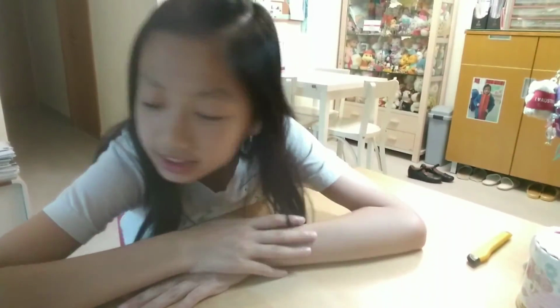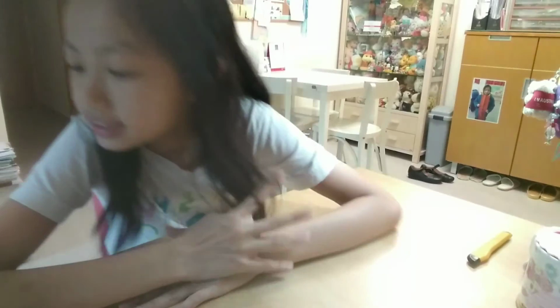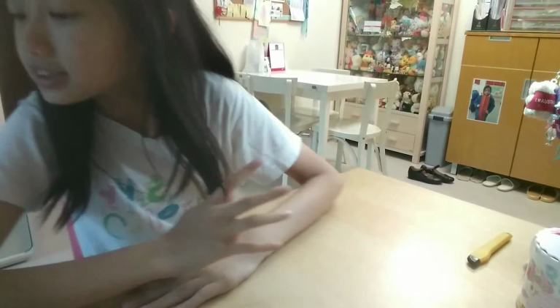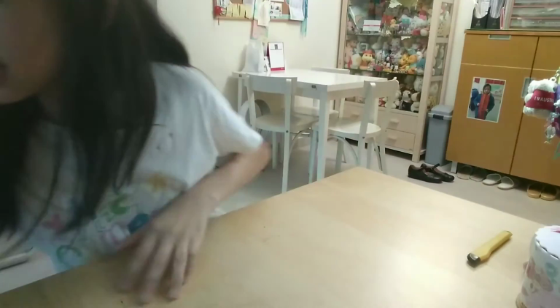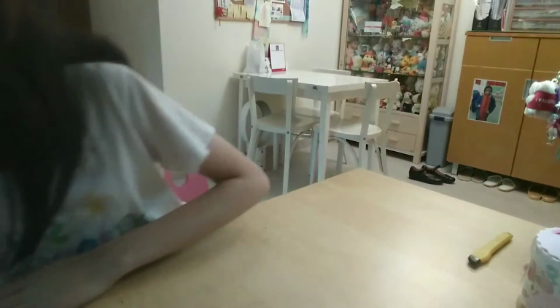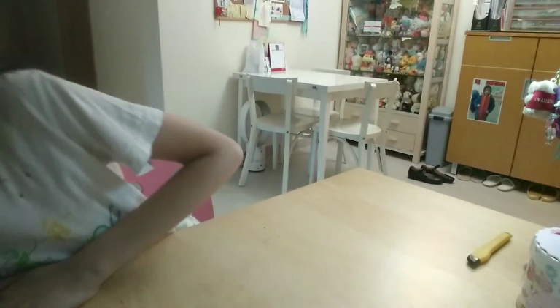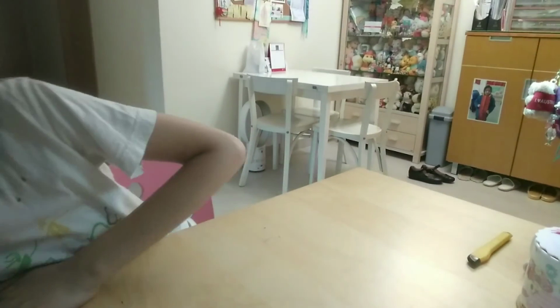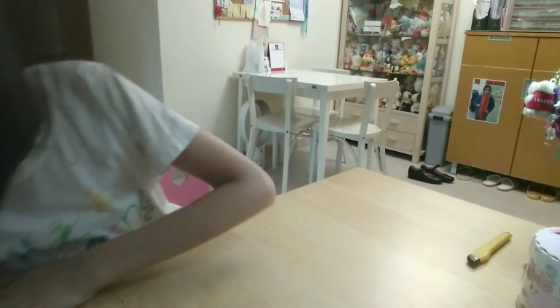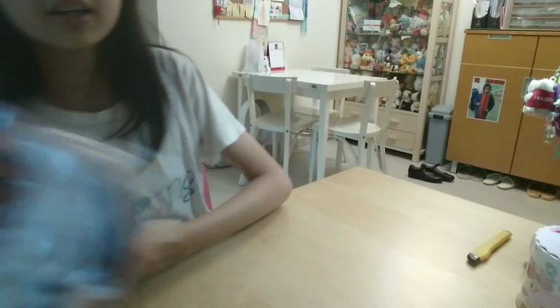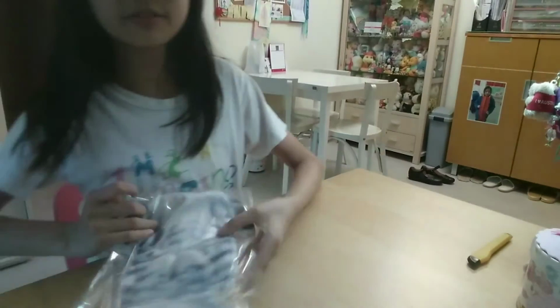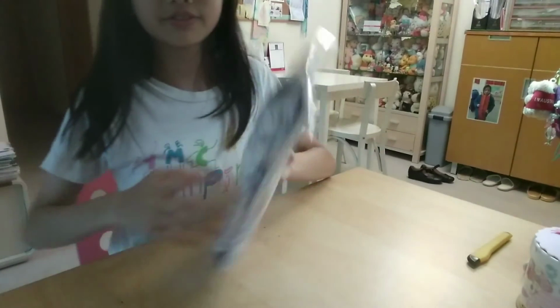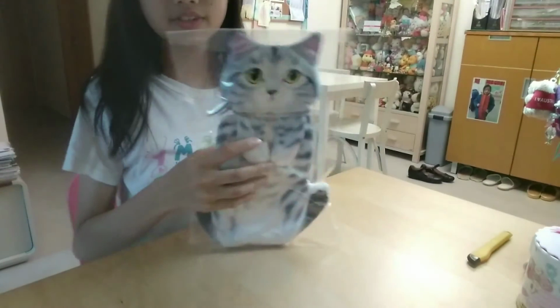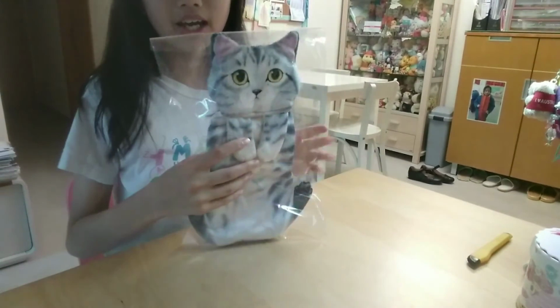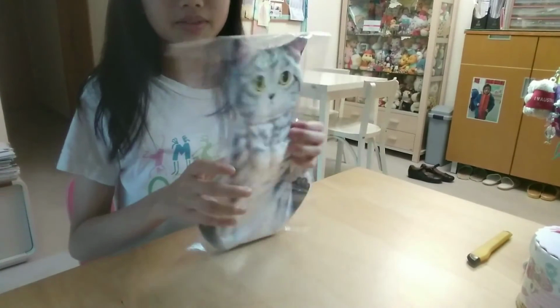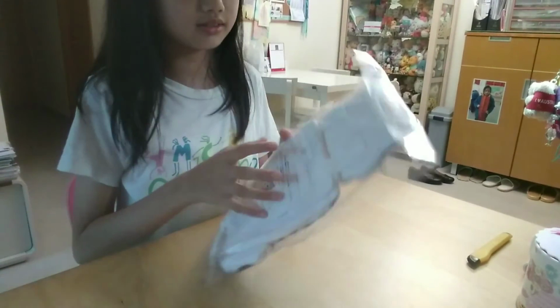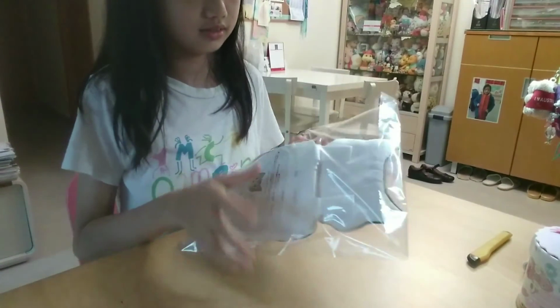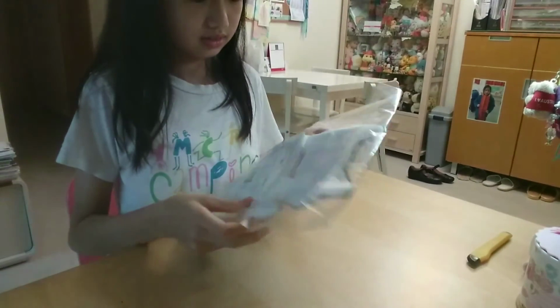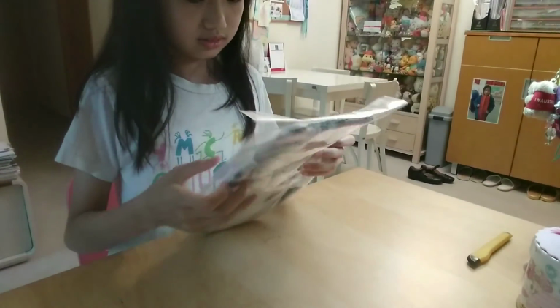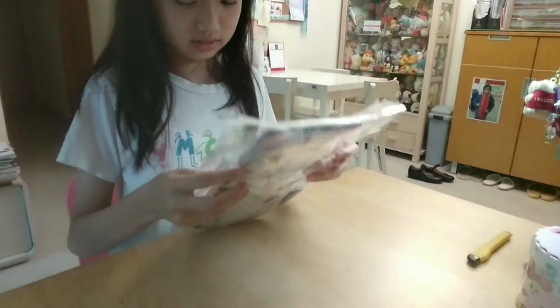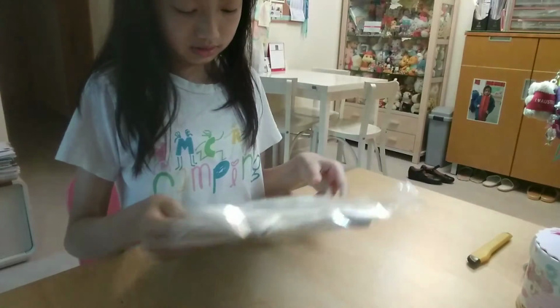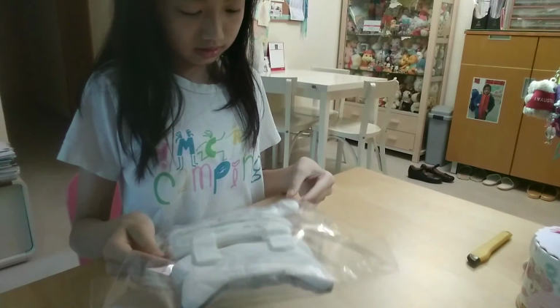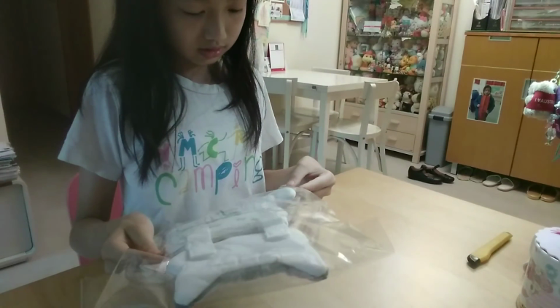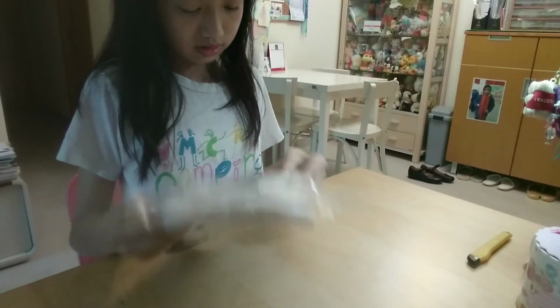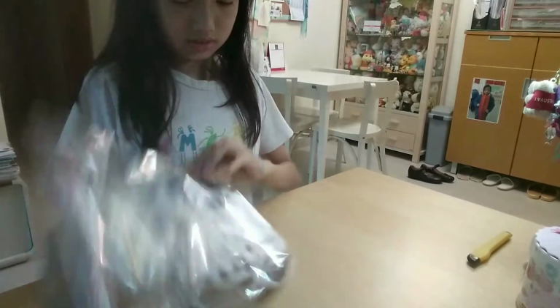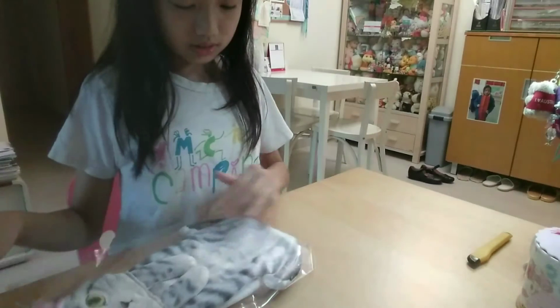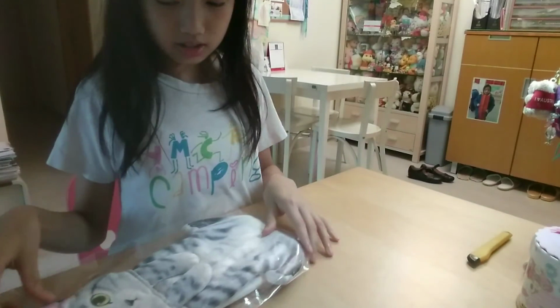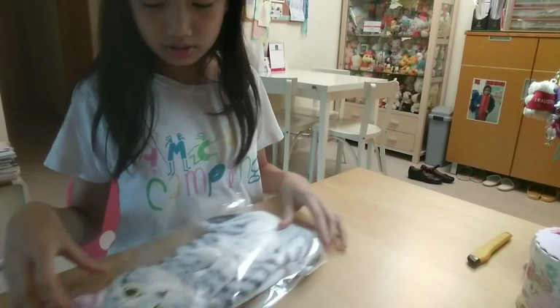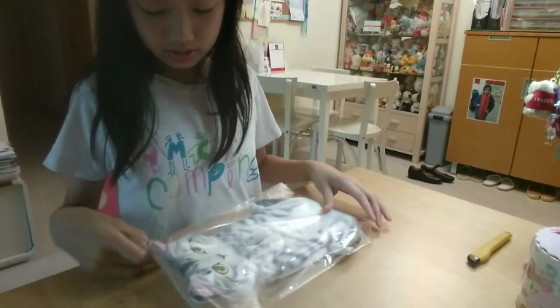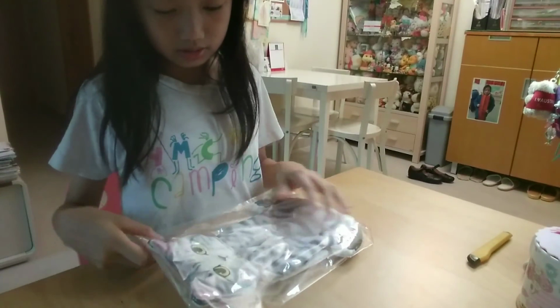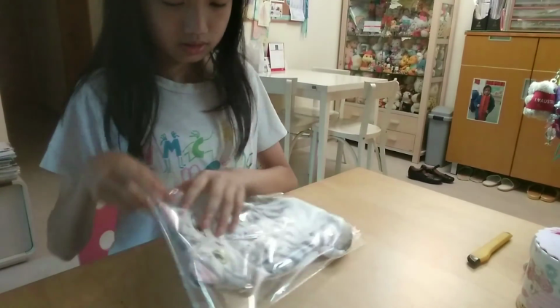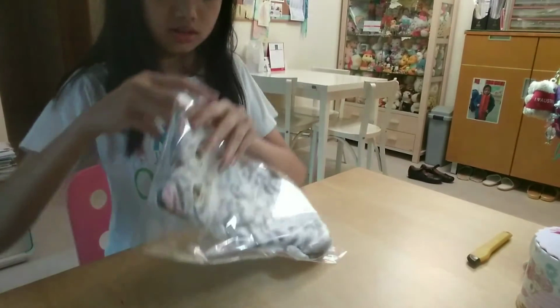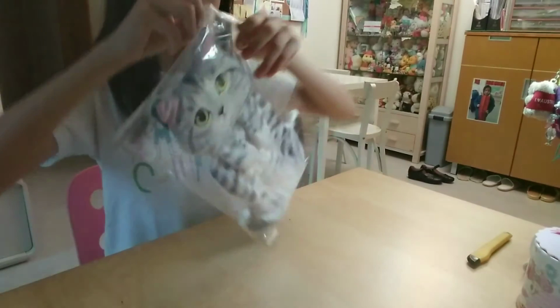The next thing you will see is bigger — this is a small cat thing. It's a little kitty.